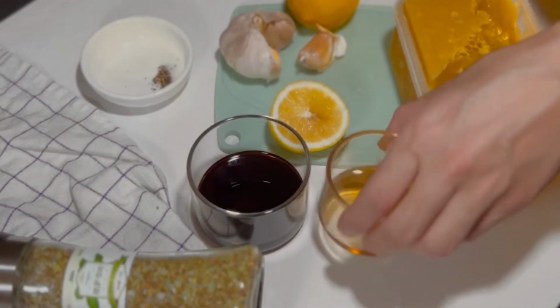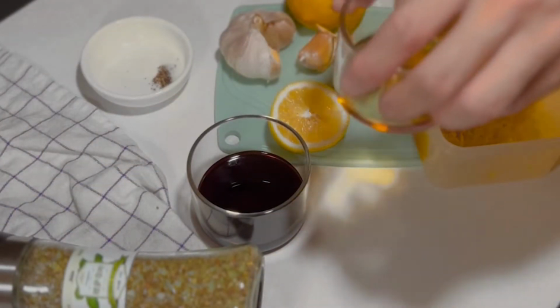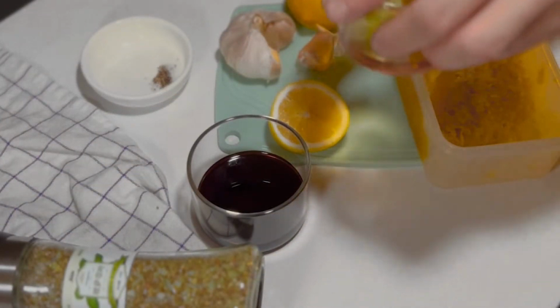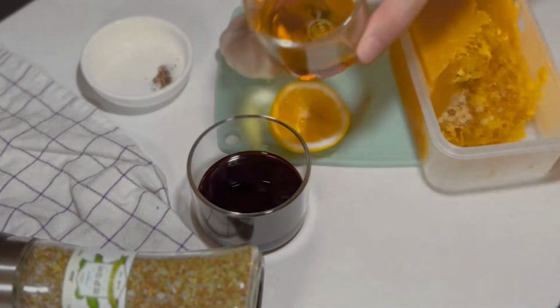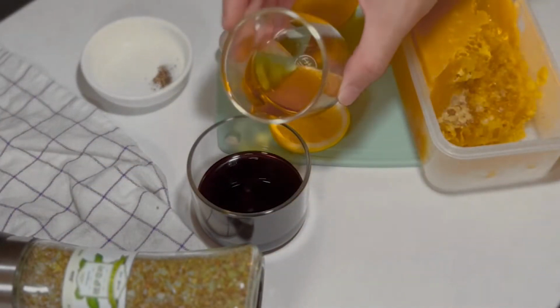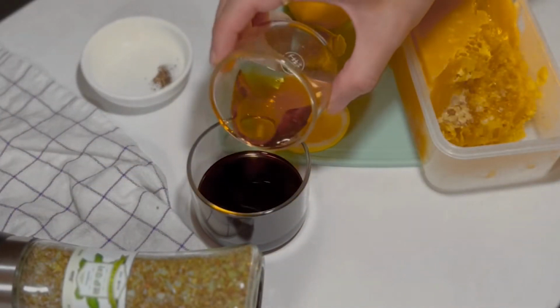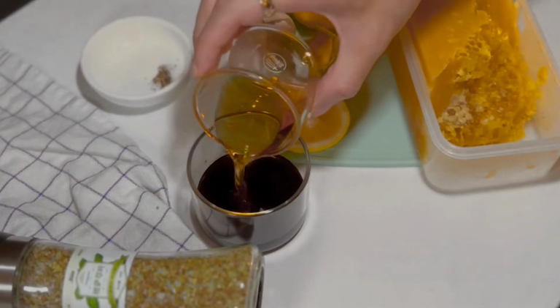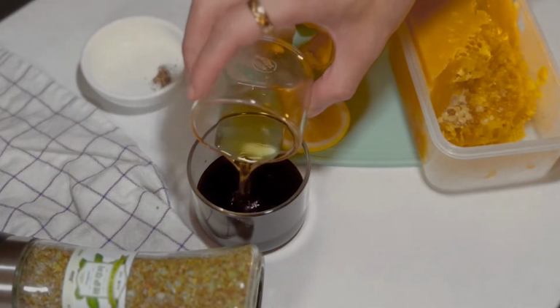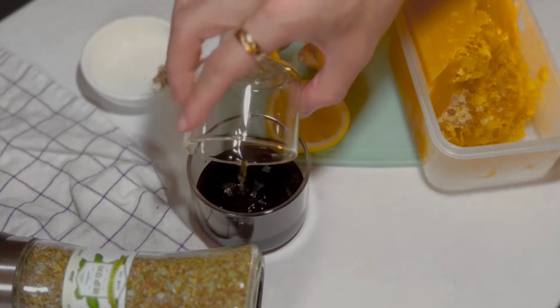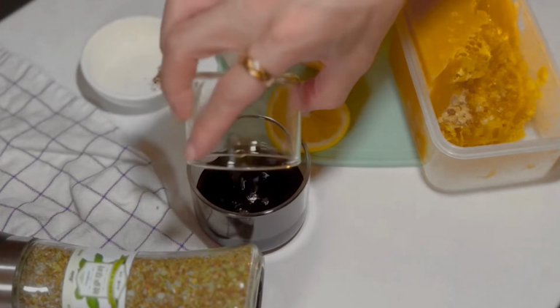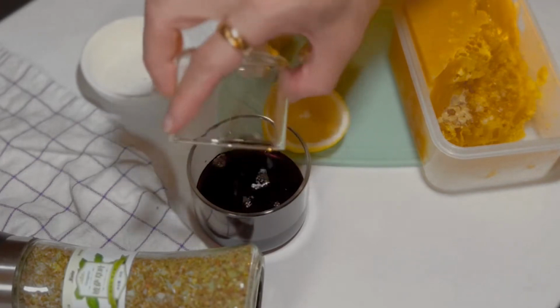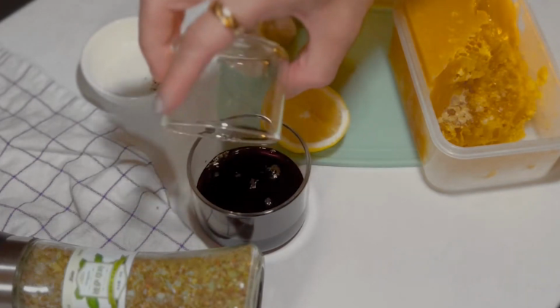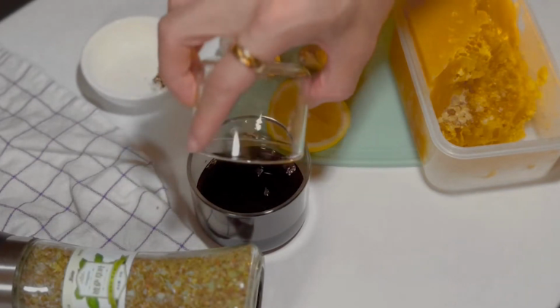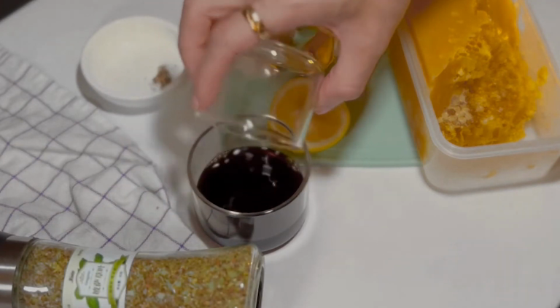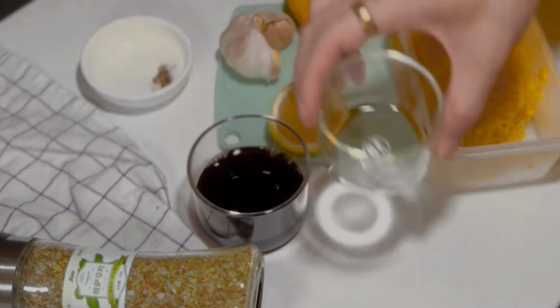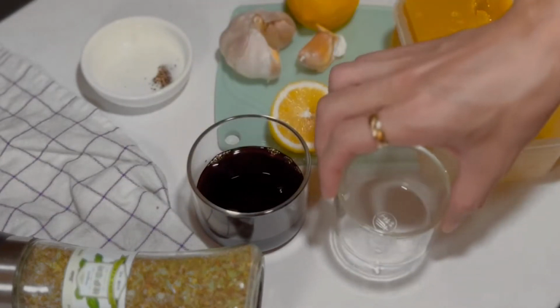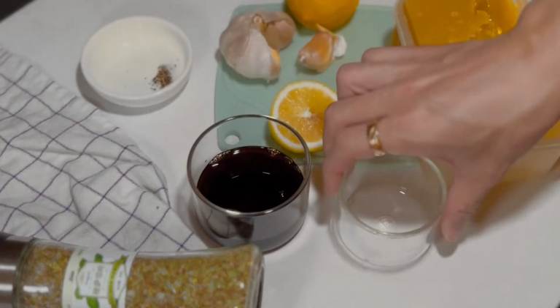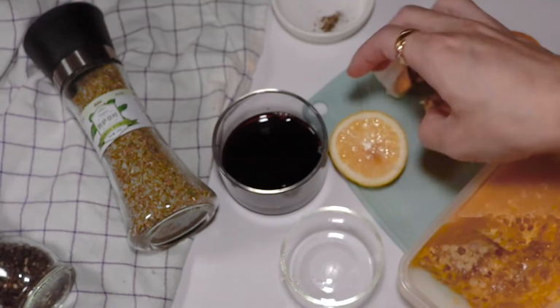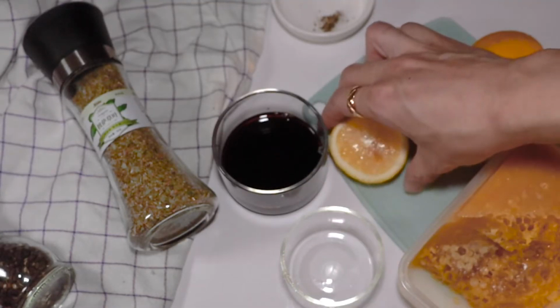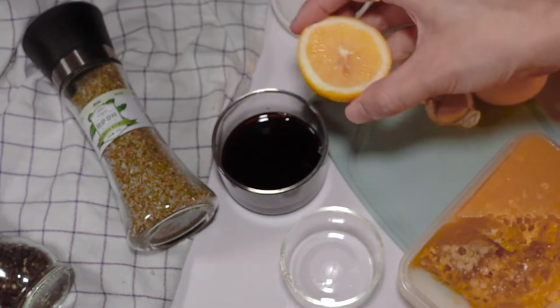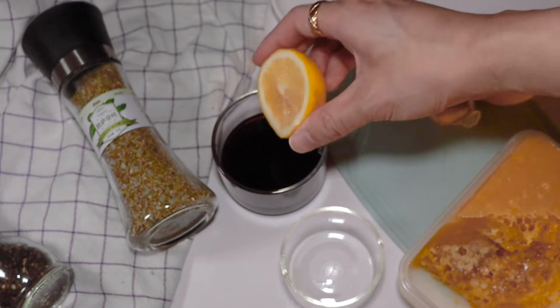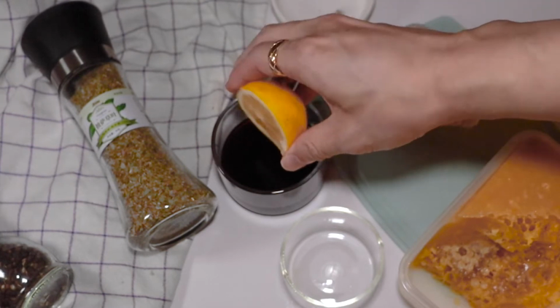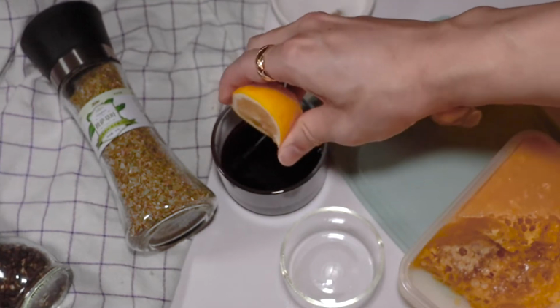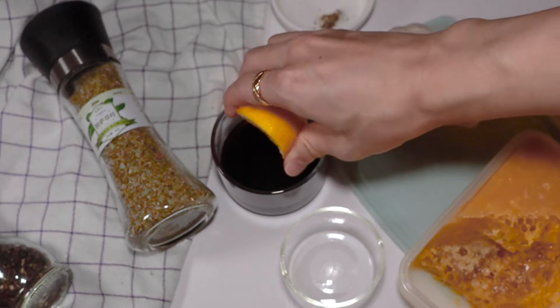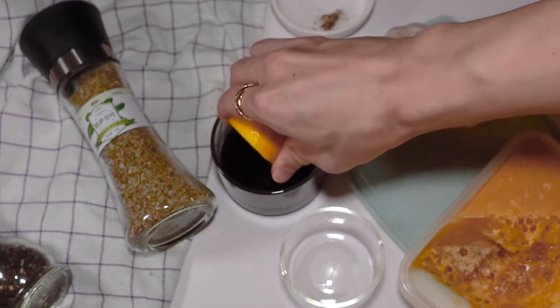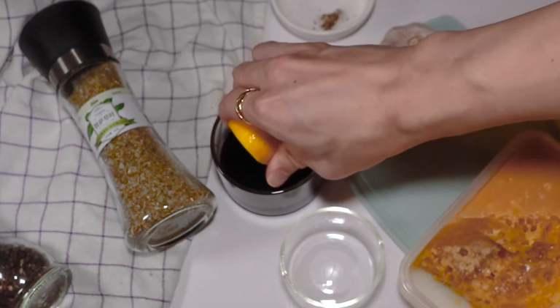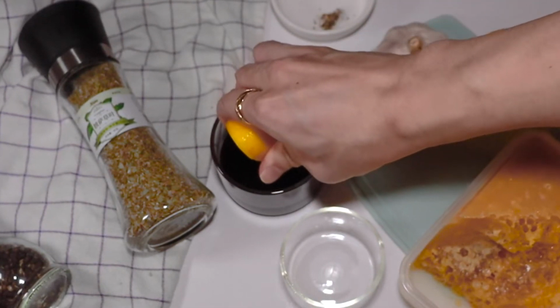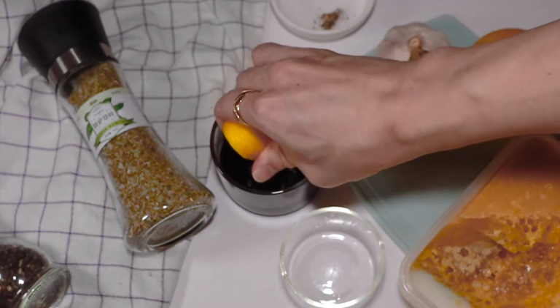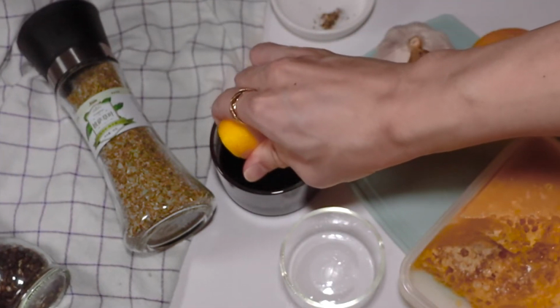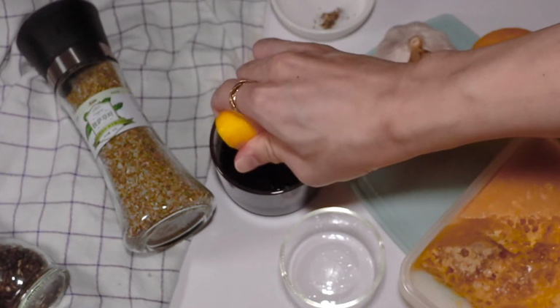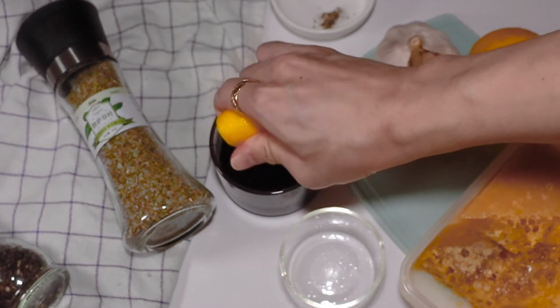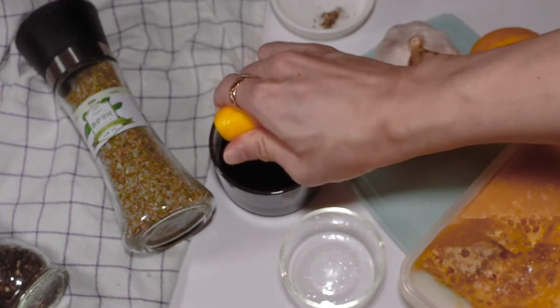Combine some Shaoxing rice wine with some light soy sauce — that's a Chinese cooking wine. Sake or white wine are also good substitutes. Add some fresh lemon juice; I squeeze half a lemon.